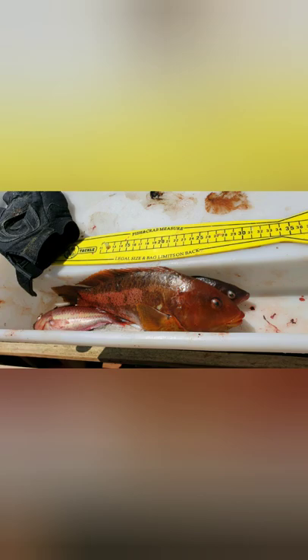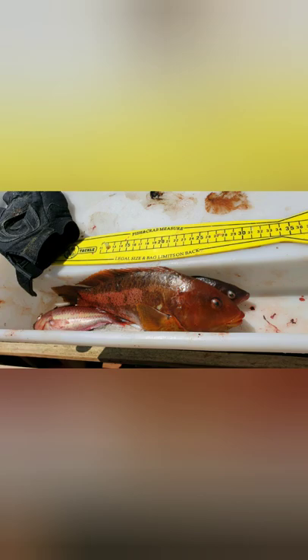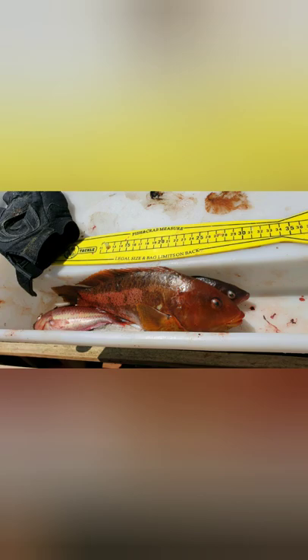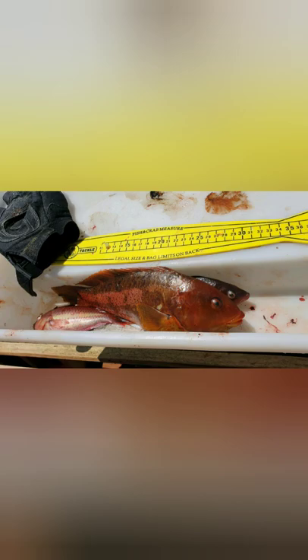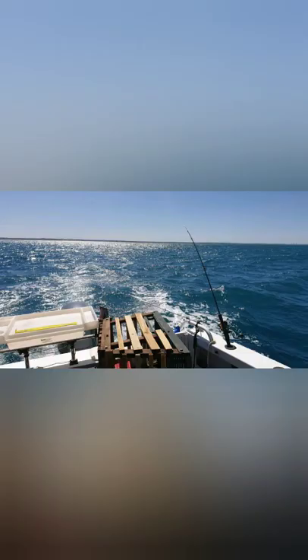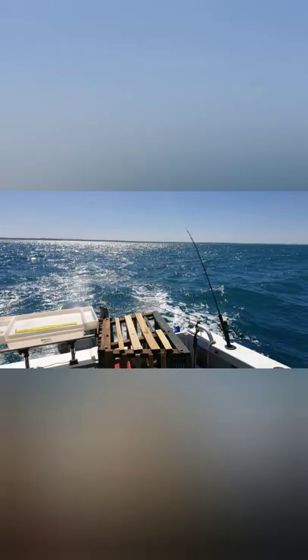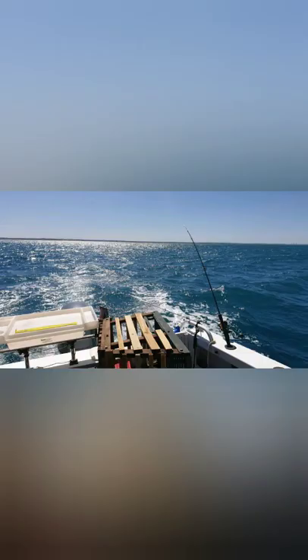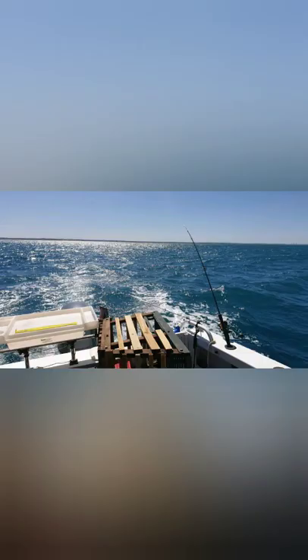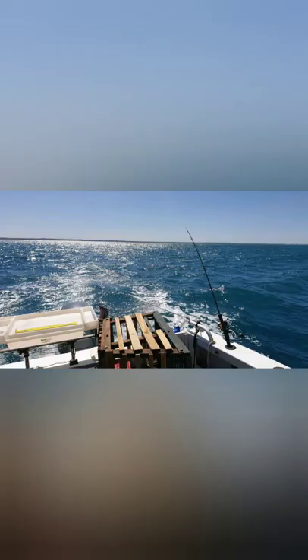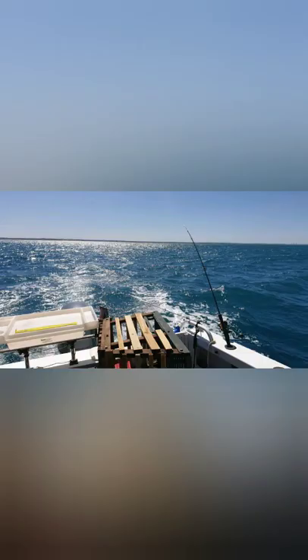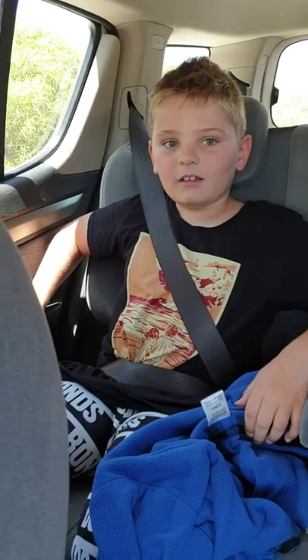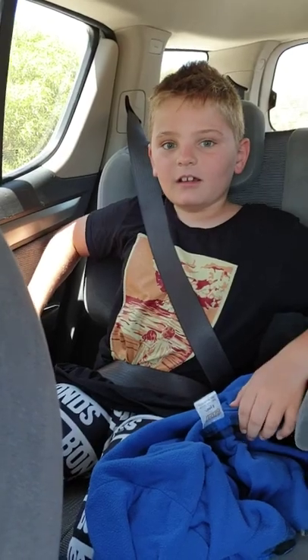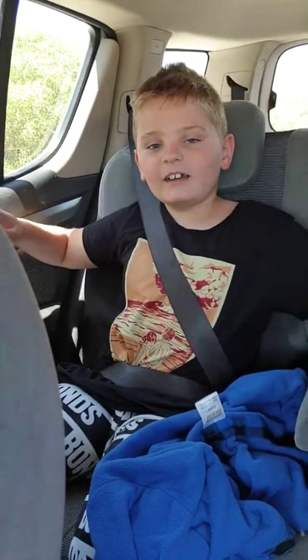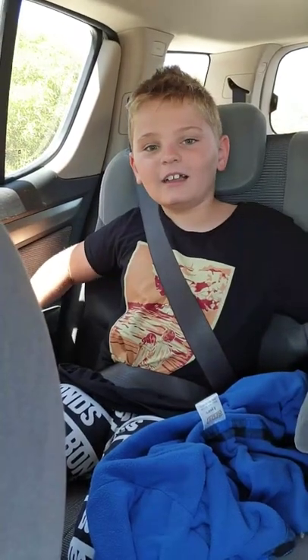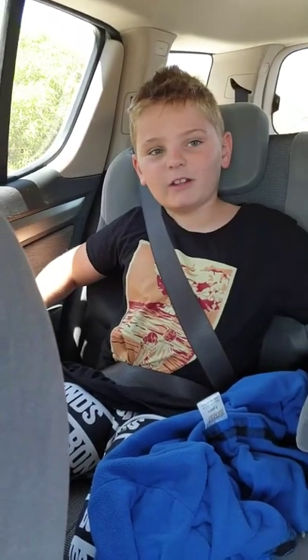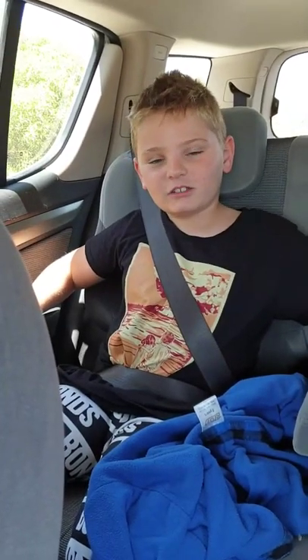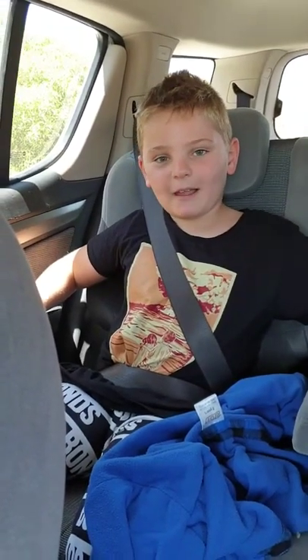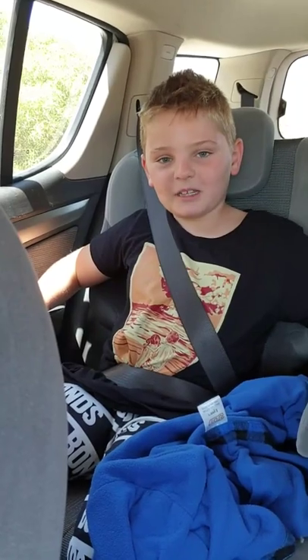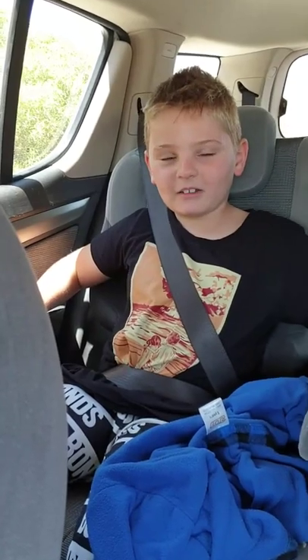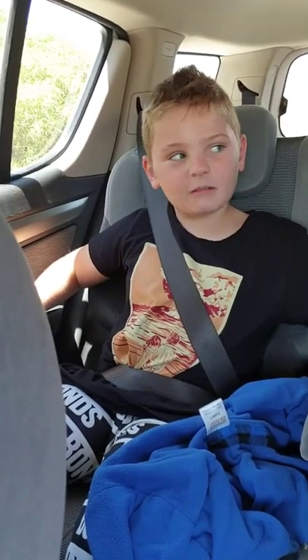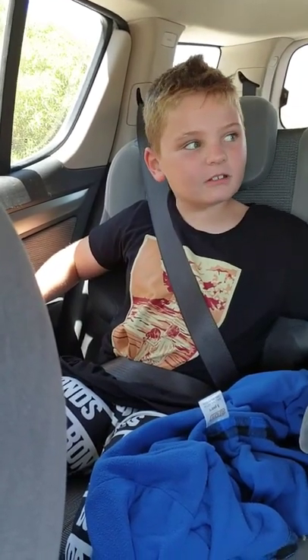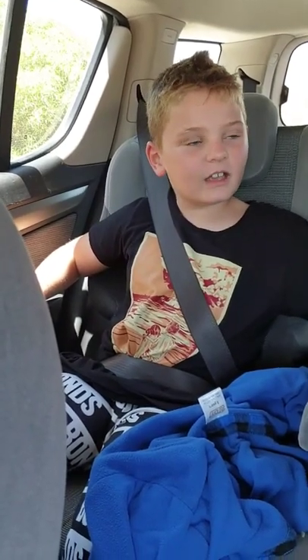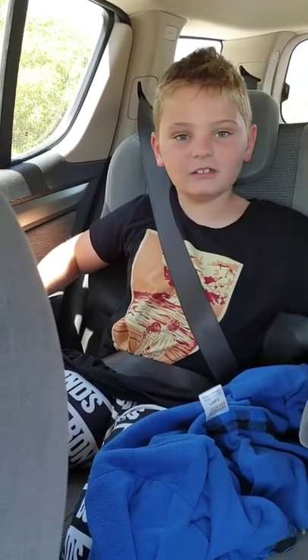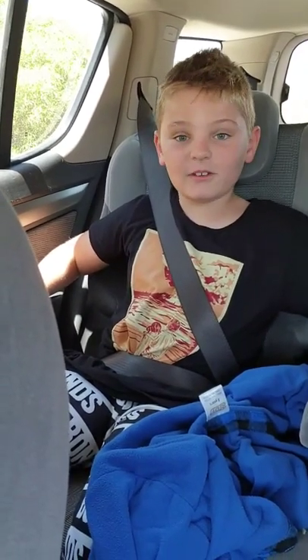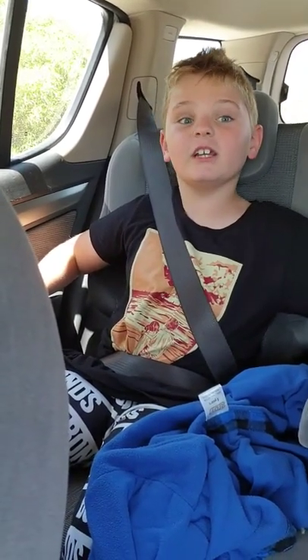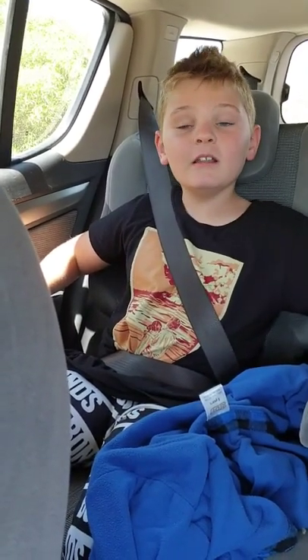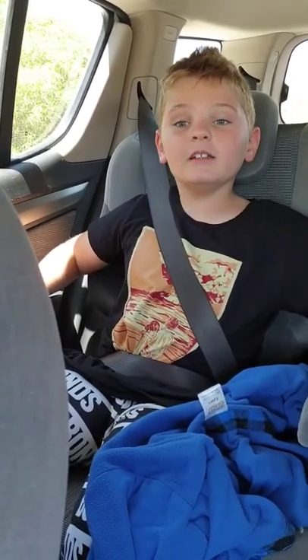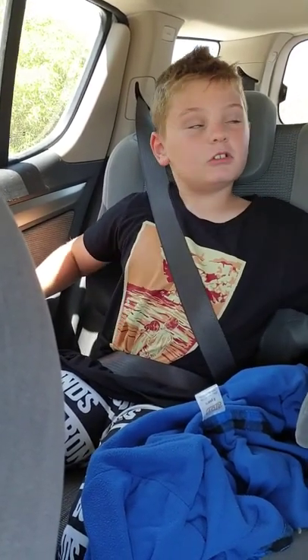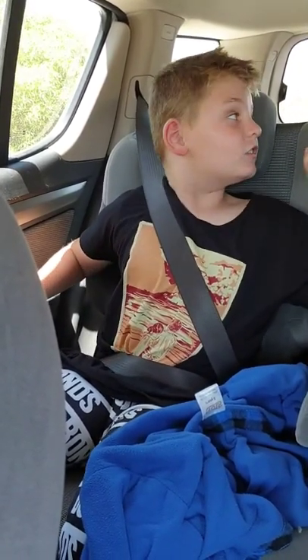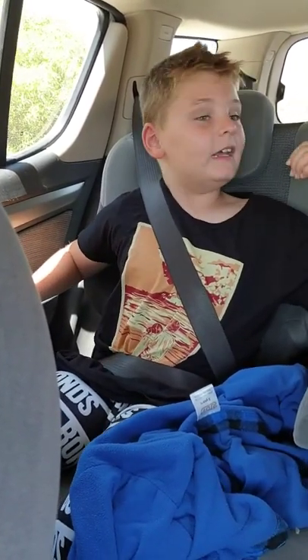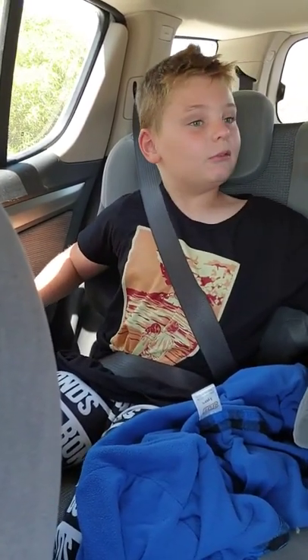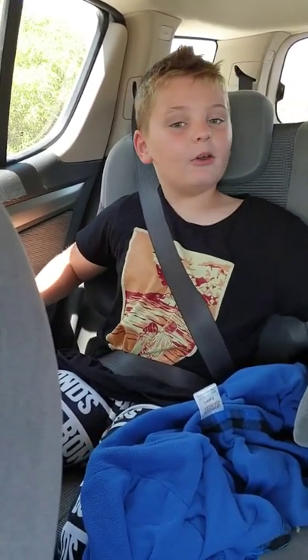The last part of our day is some trawling. Hi guys, we just got back from getting the cray pots and fishing. Now we're just cleaning off the boat.